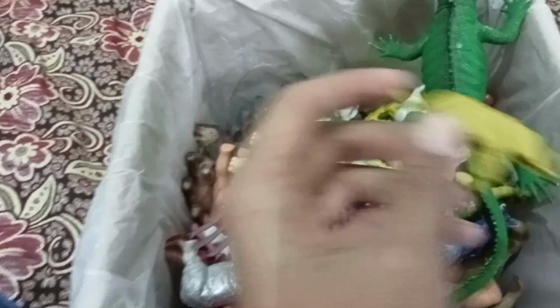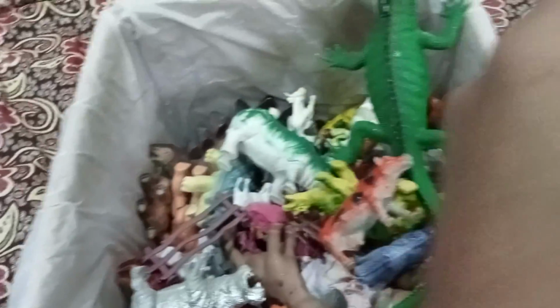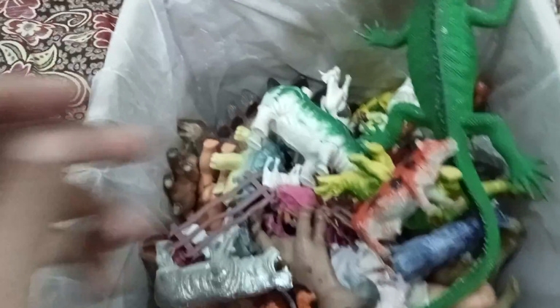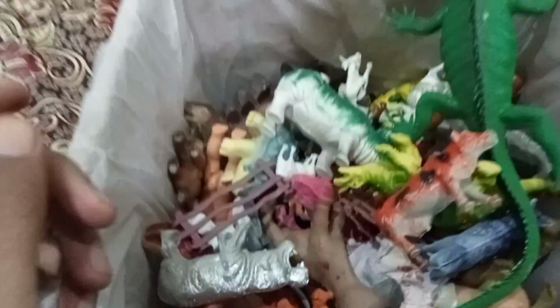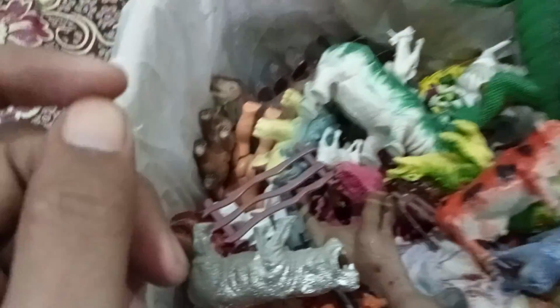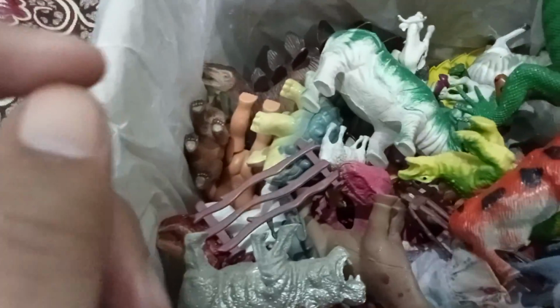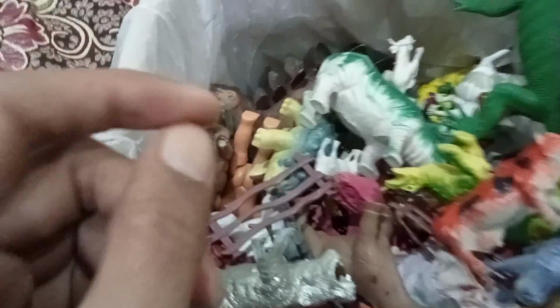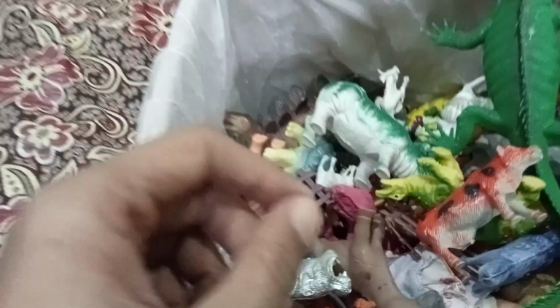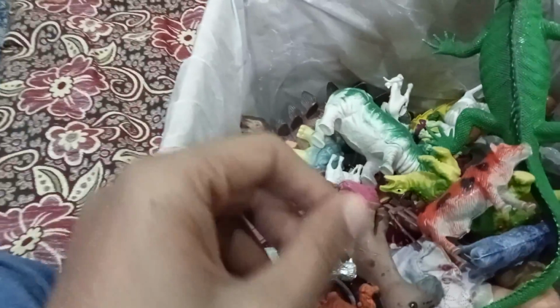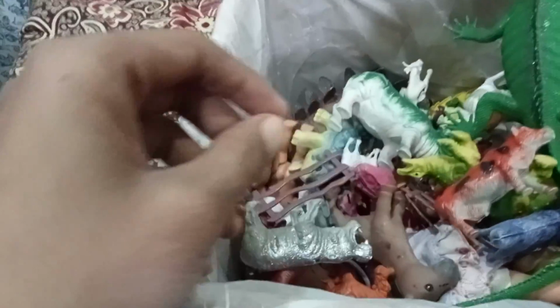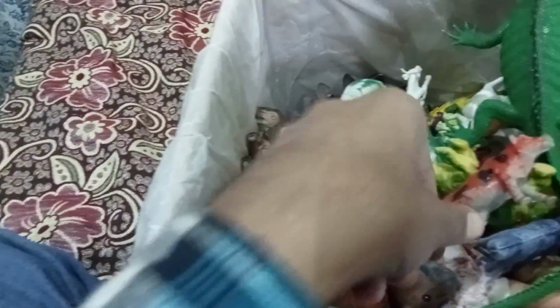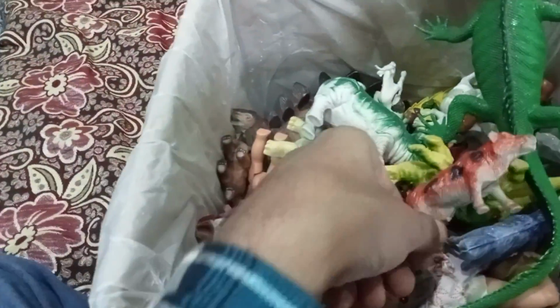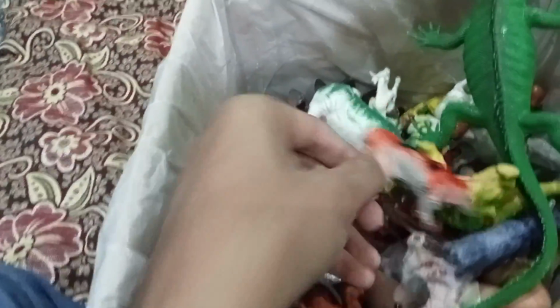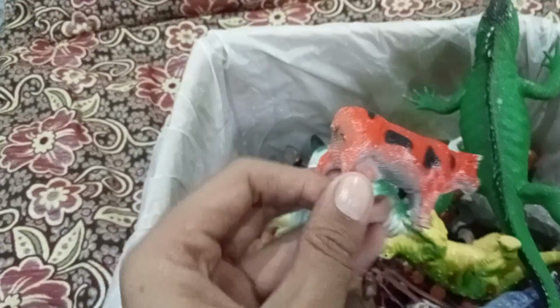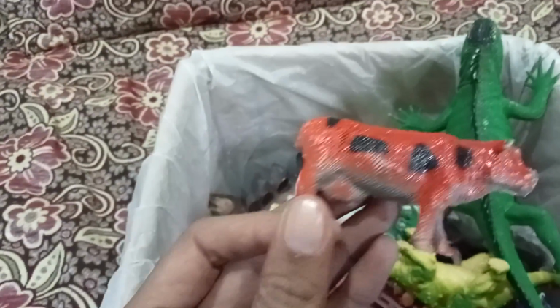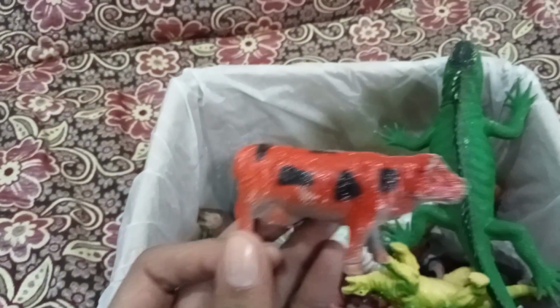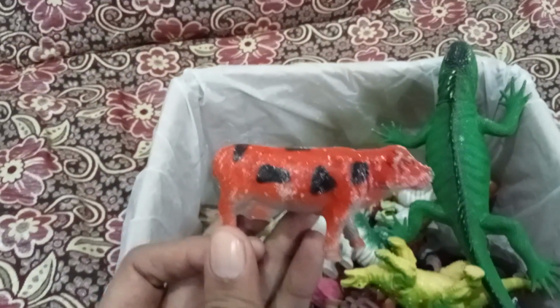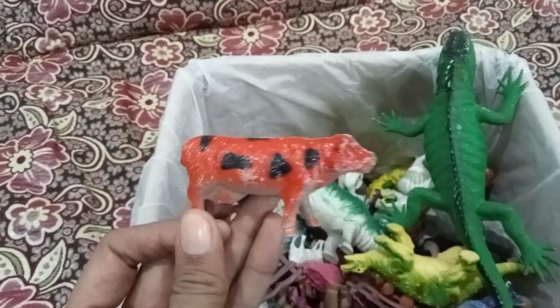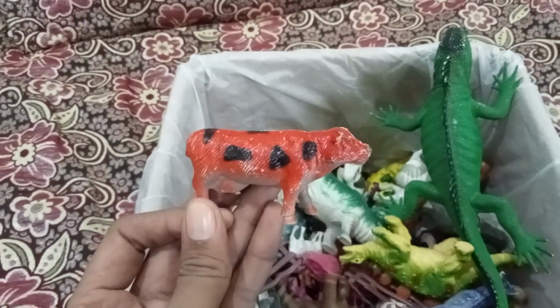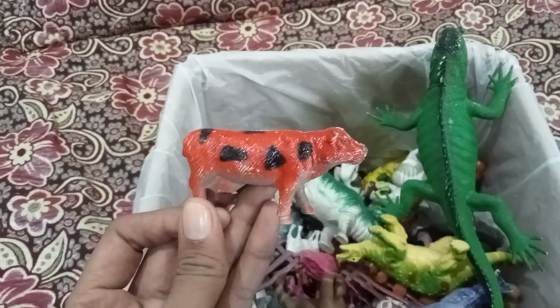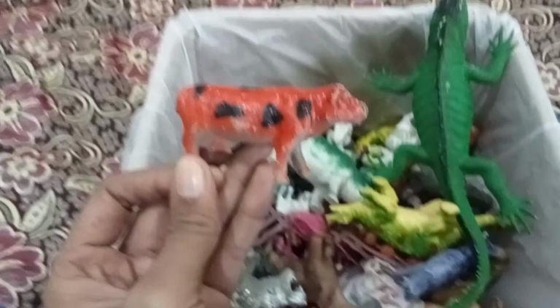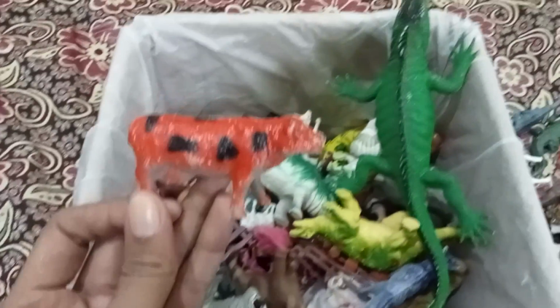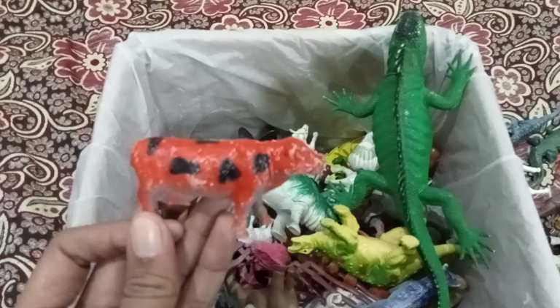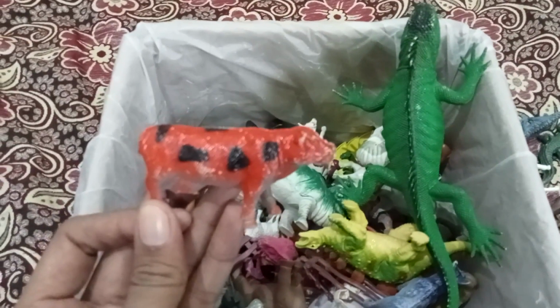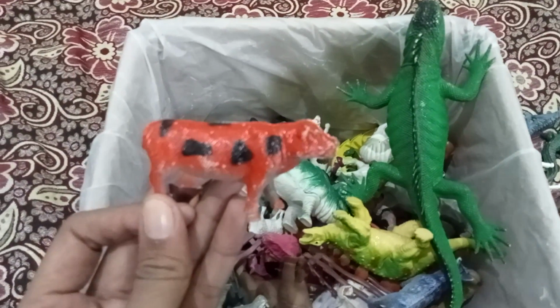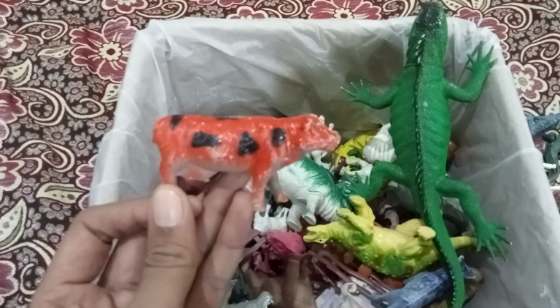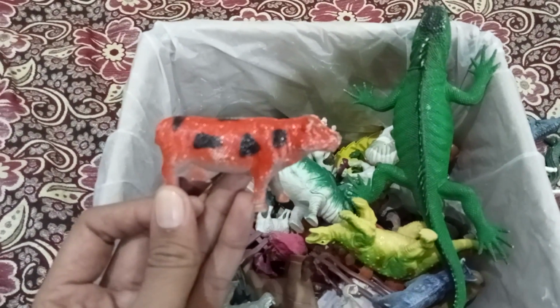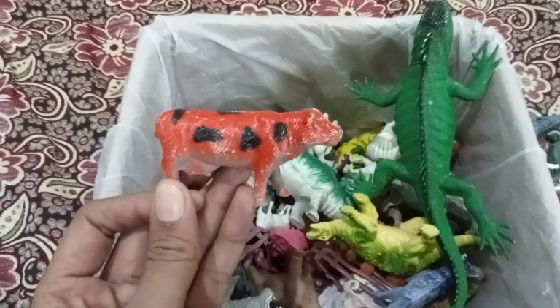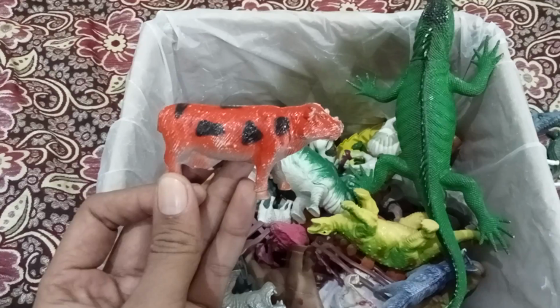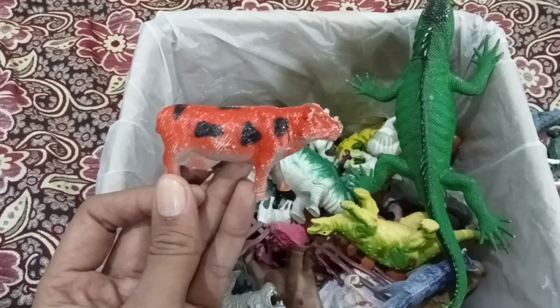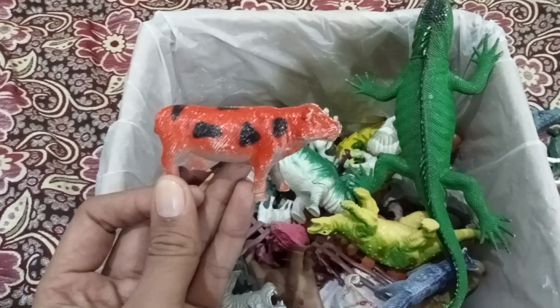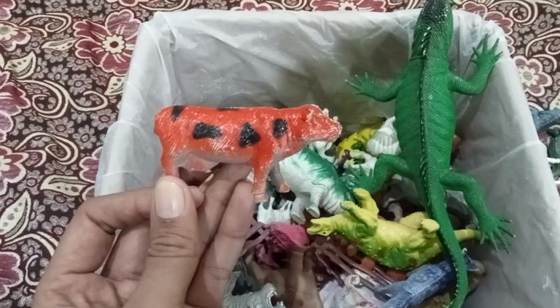The next one is one of the beautiful cows. Okay, a very beautiful cow.